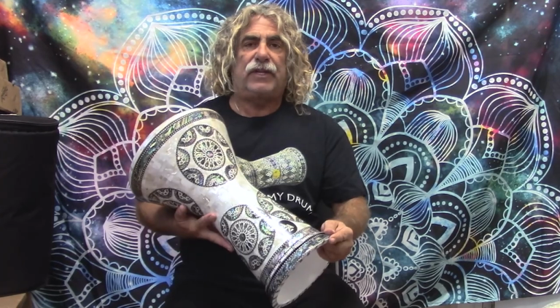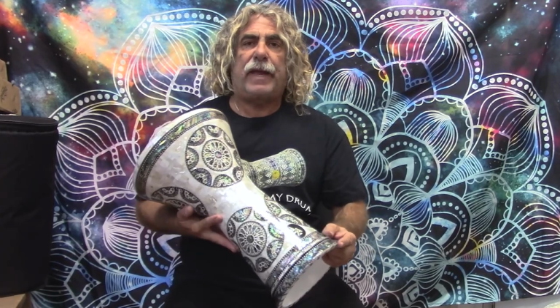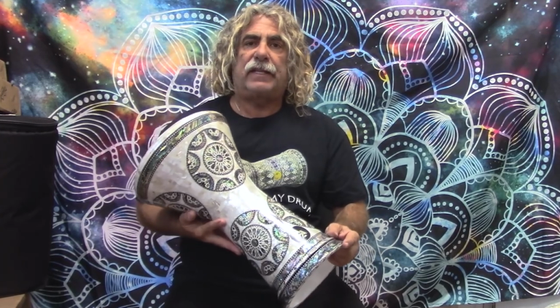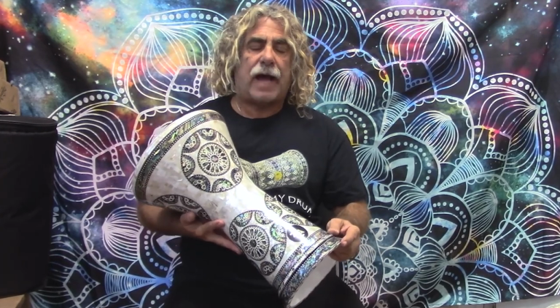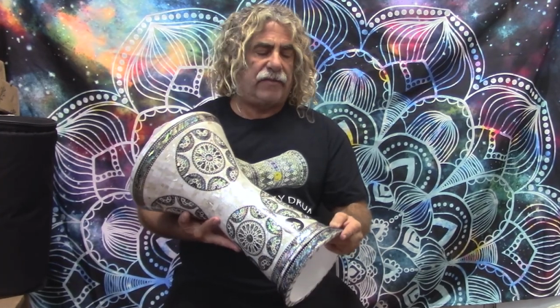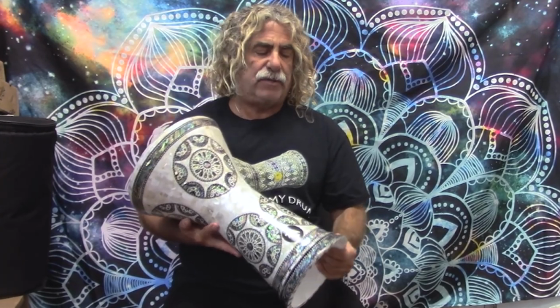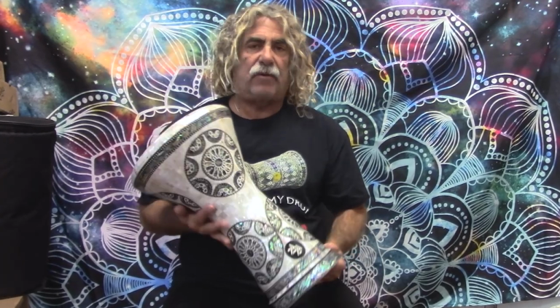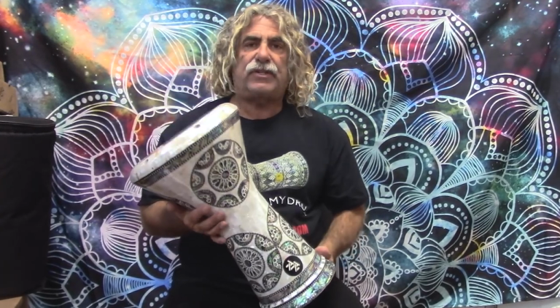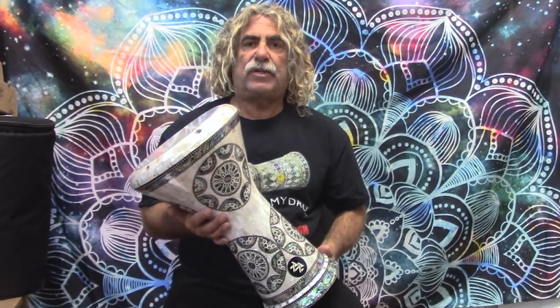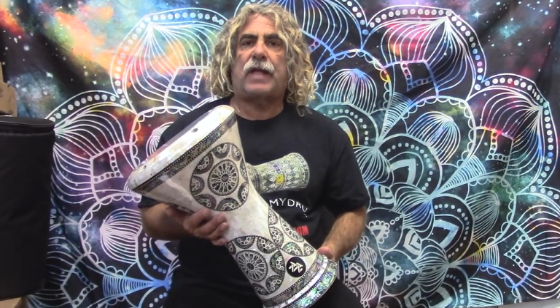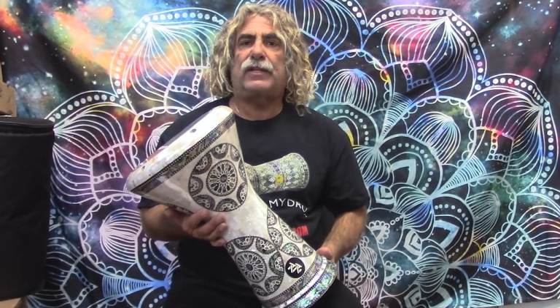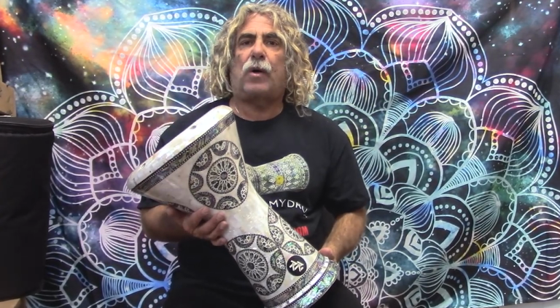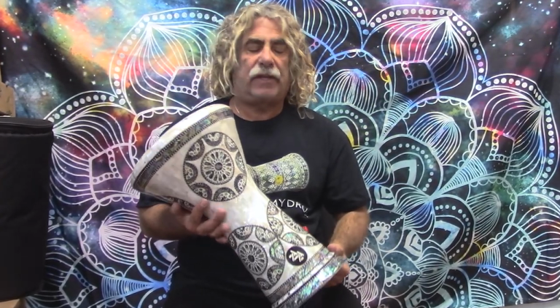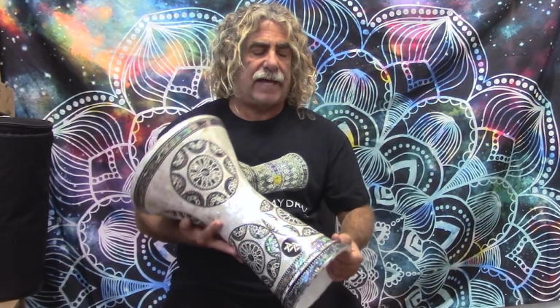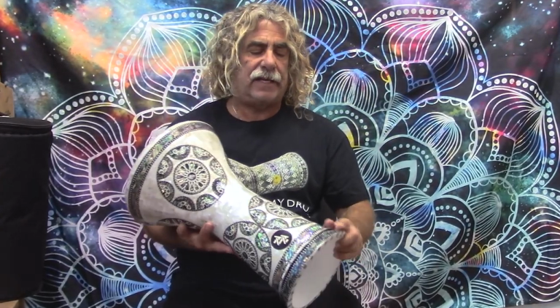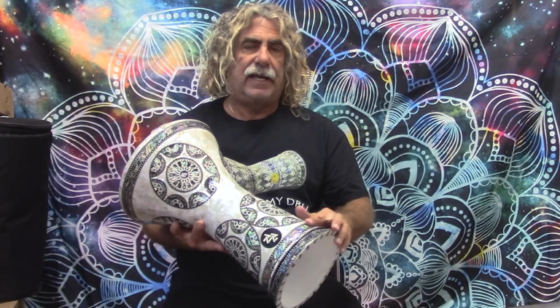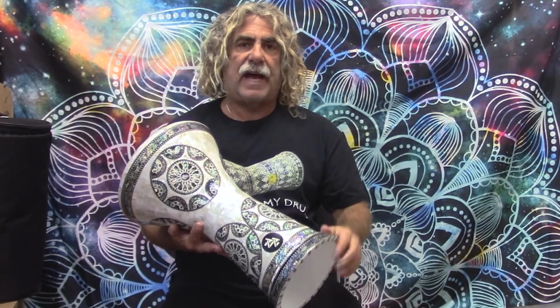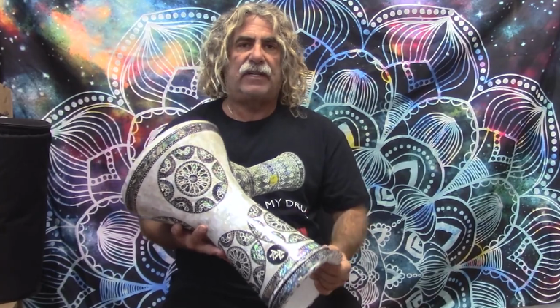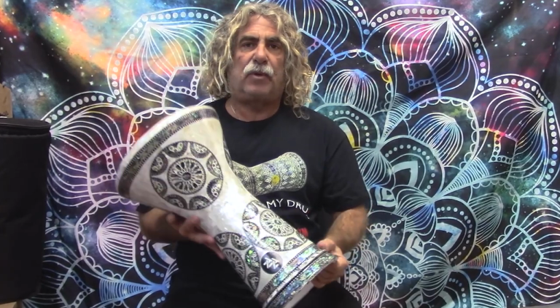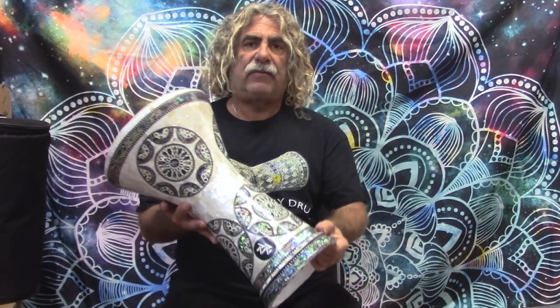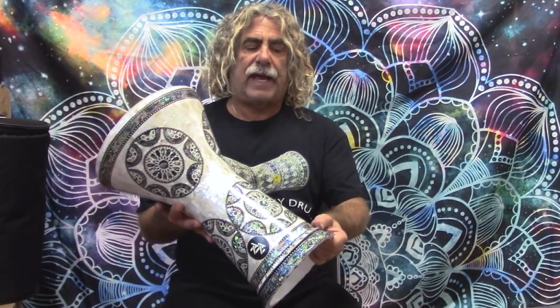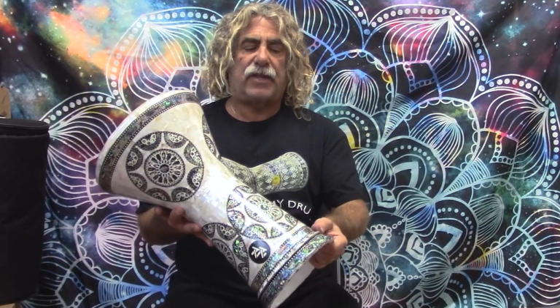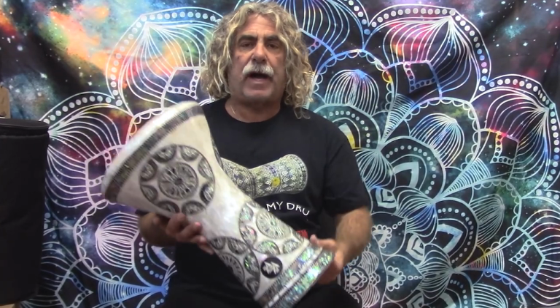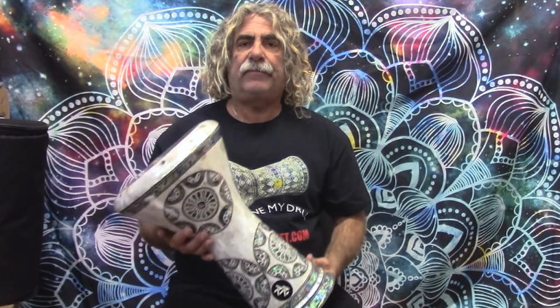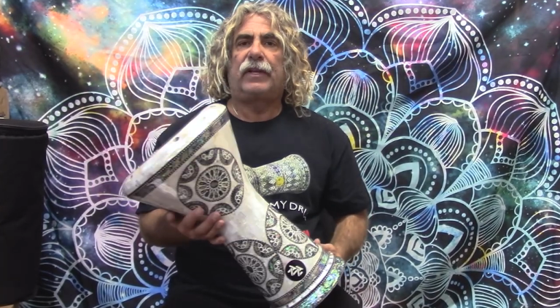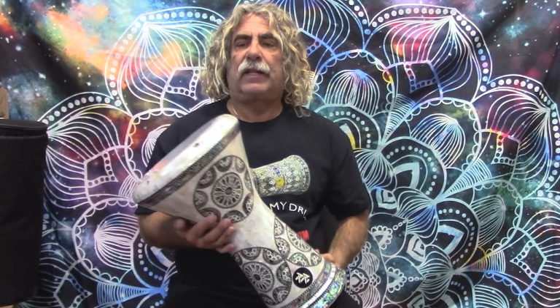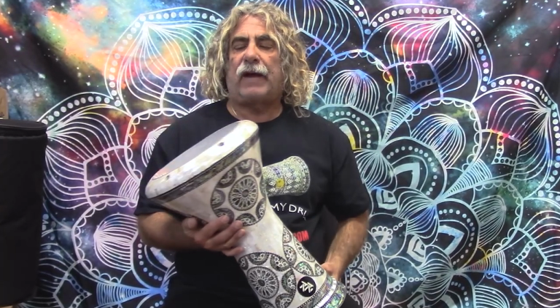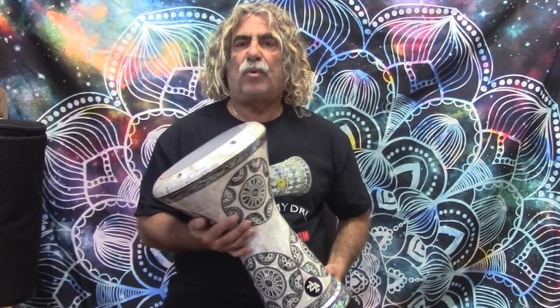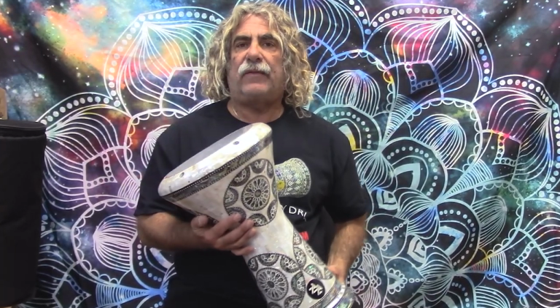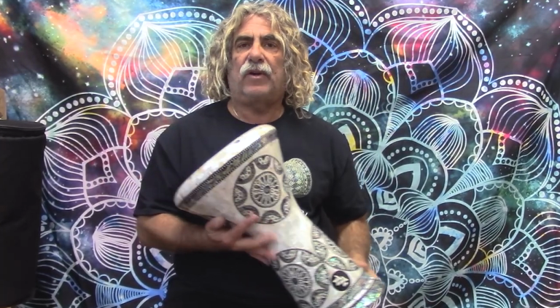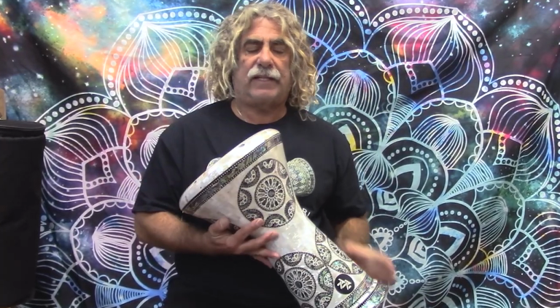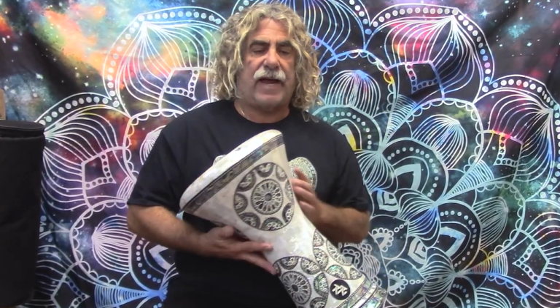These are made in the style of the new generation, which are slightly taller than the classic and have the double beveled edge on the bottom. A little heavier weight for a great sound.